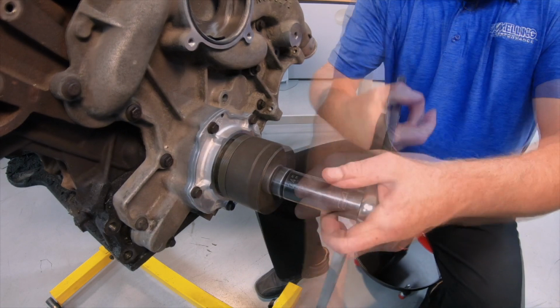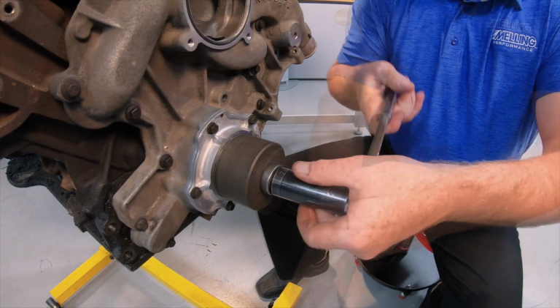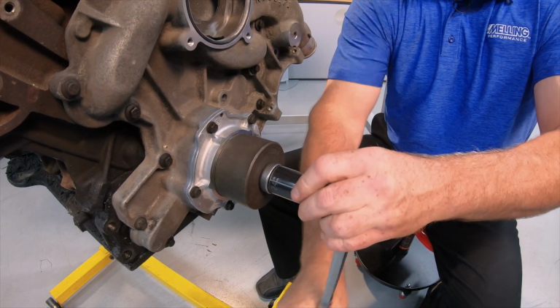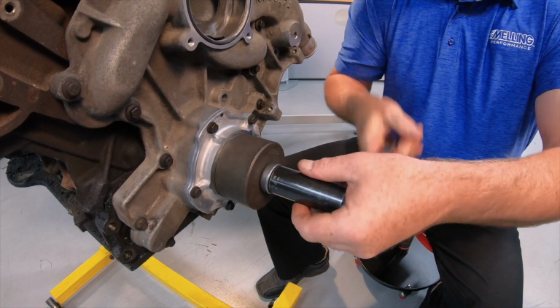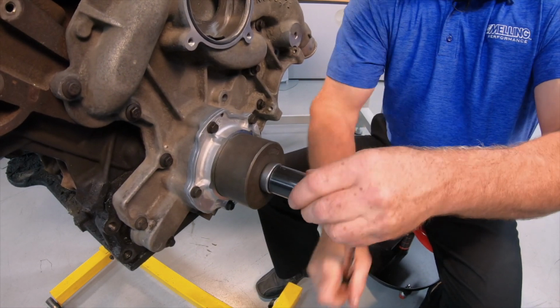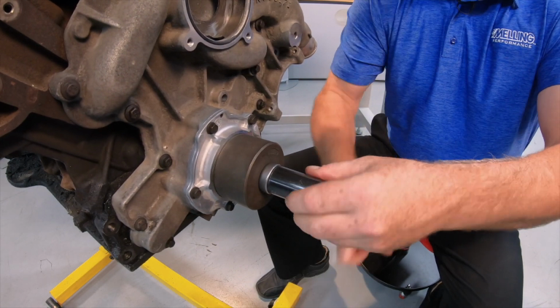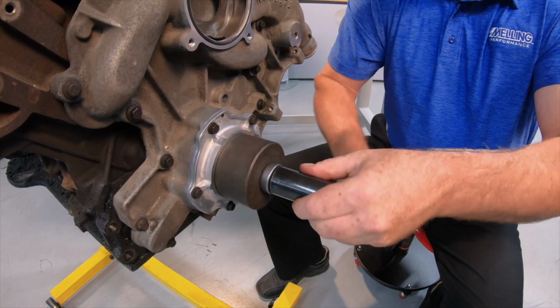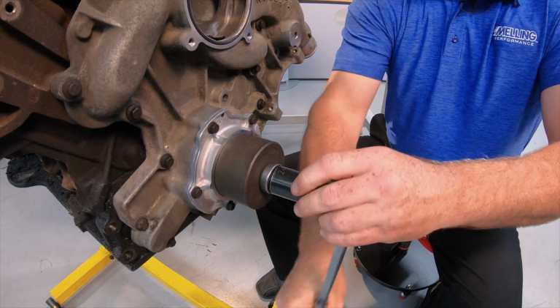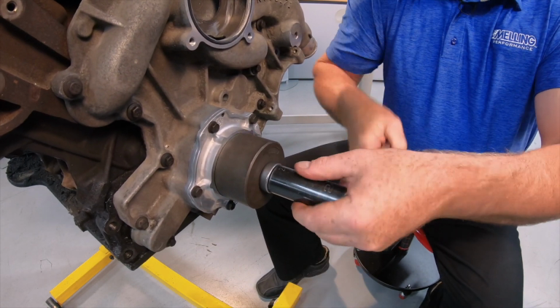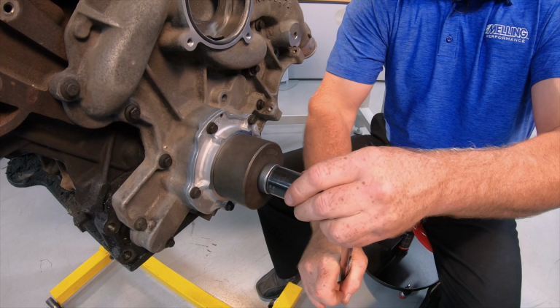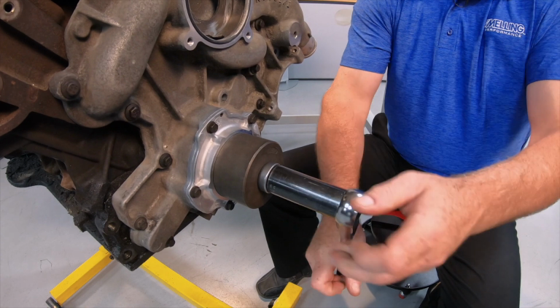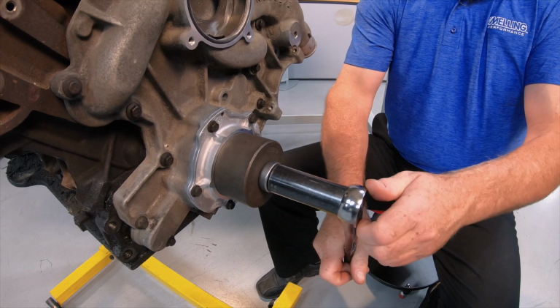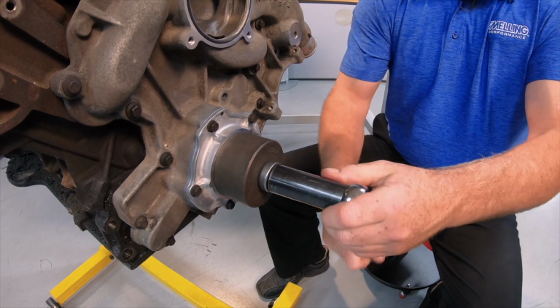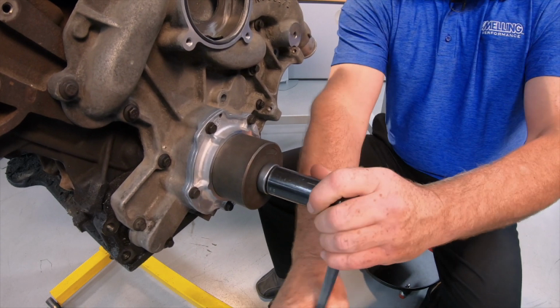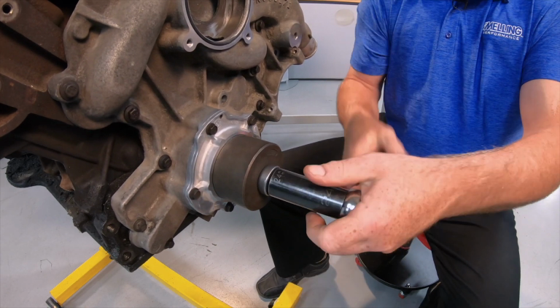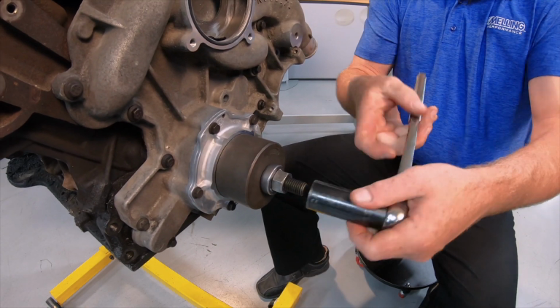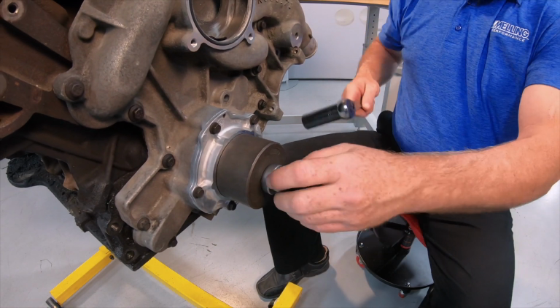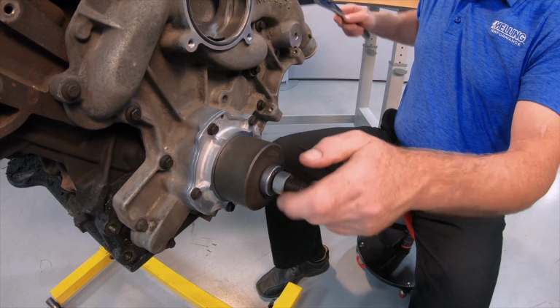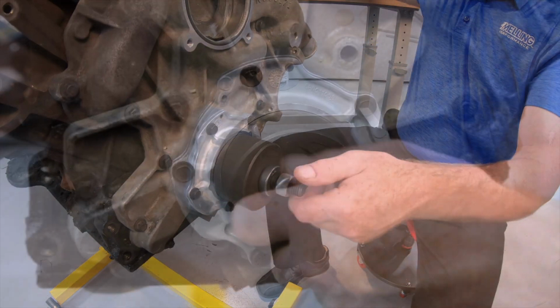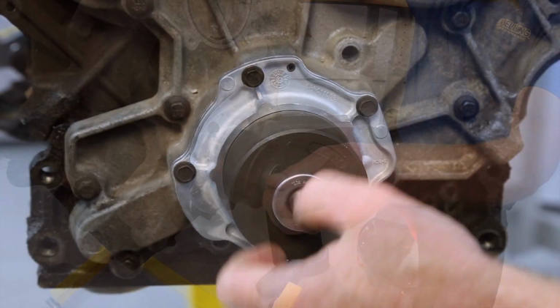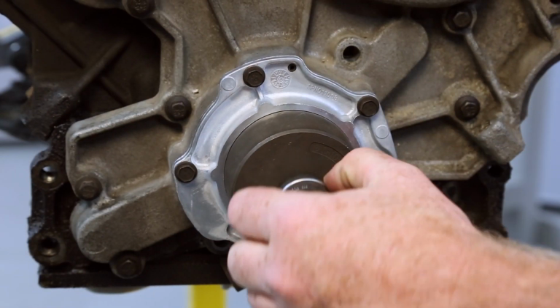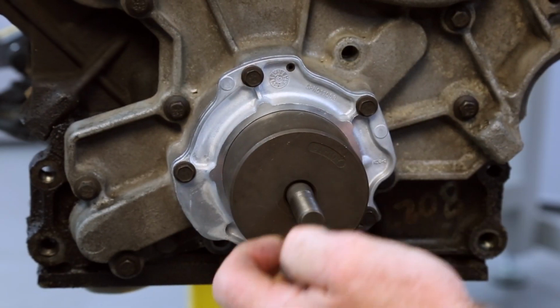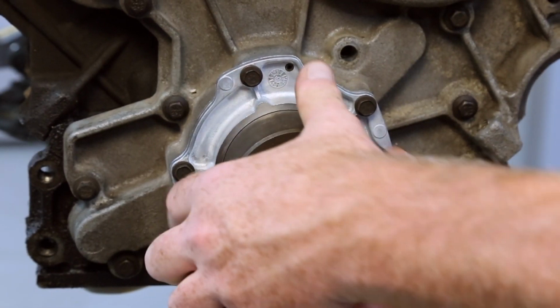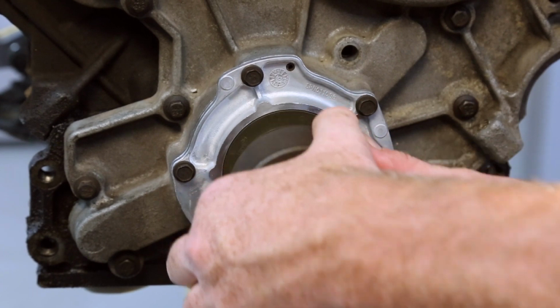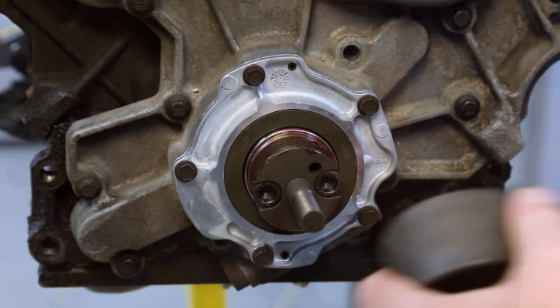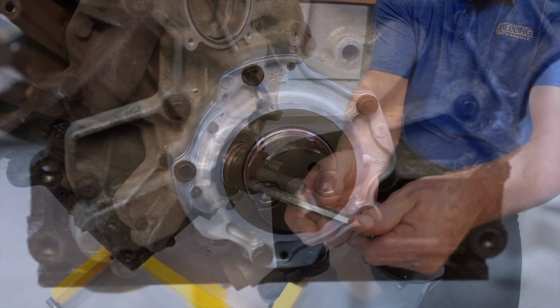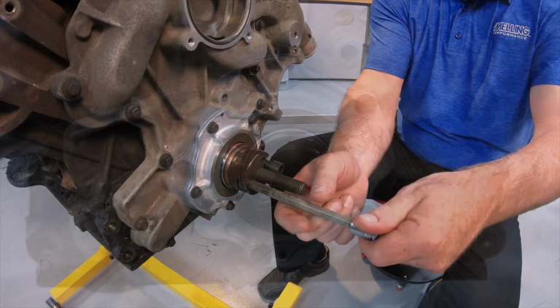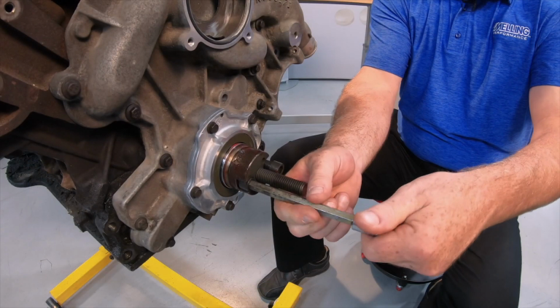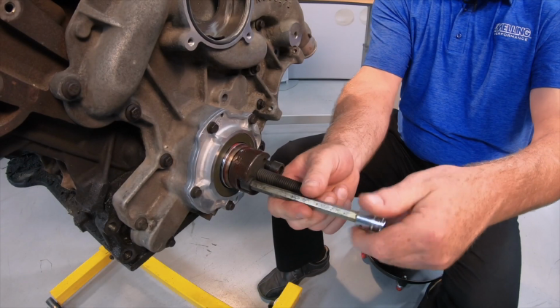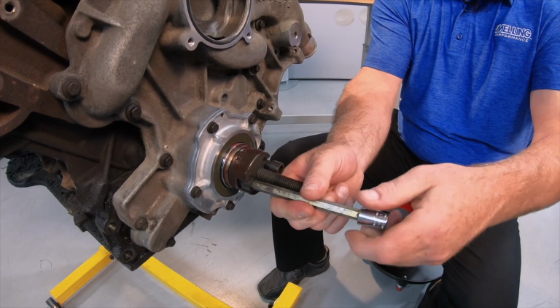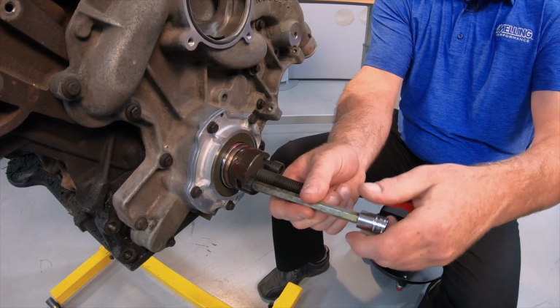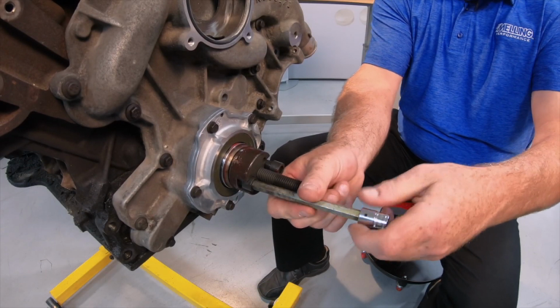The tool should be bottomed out at this point. Now we can remove the nut, bearing, and outer portion of the tool, followed by the inner portion of the tool, cleaning up any excess Loctite.